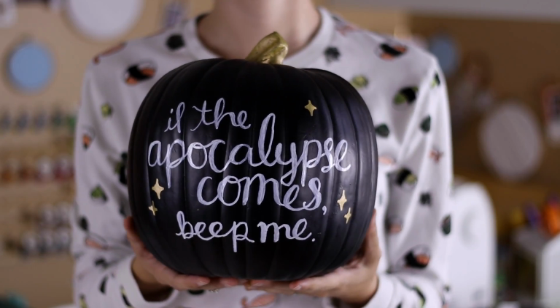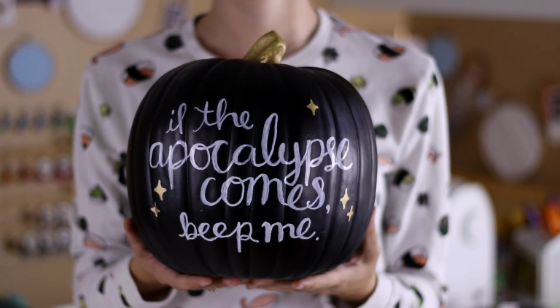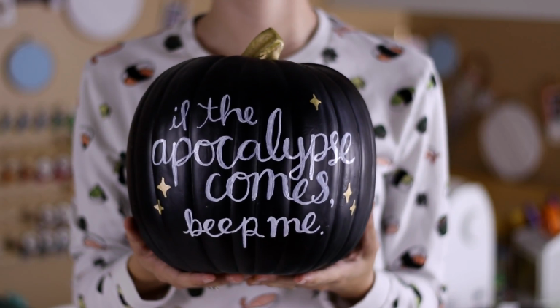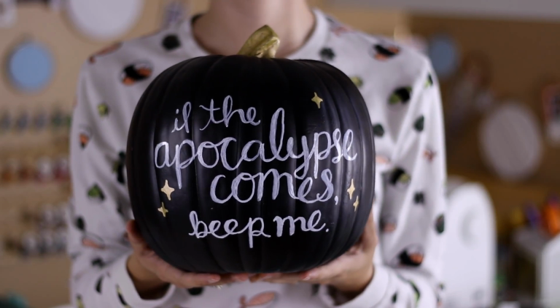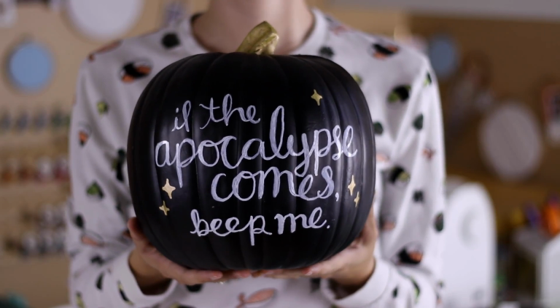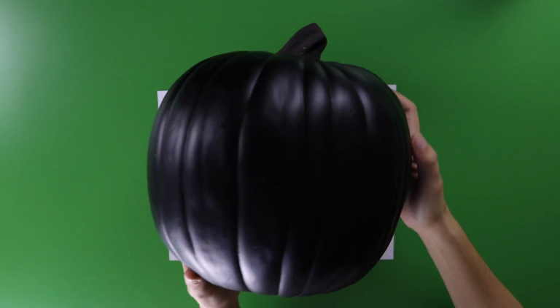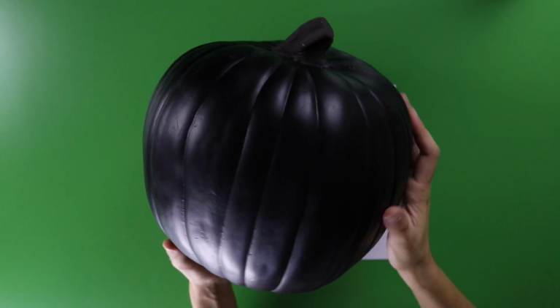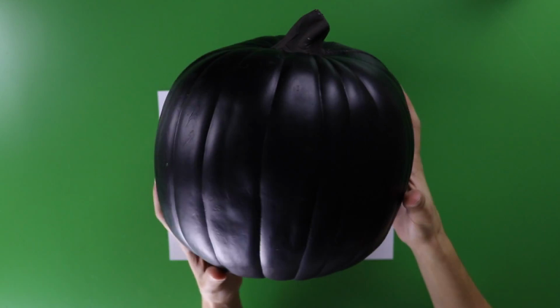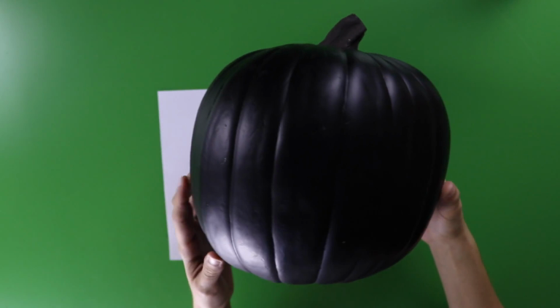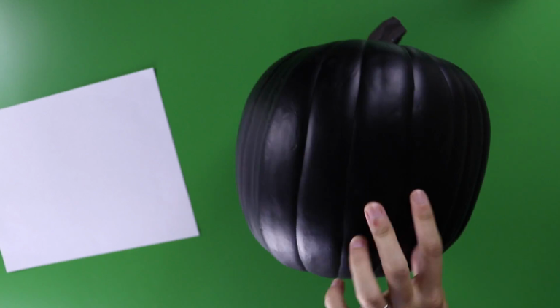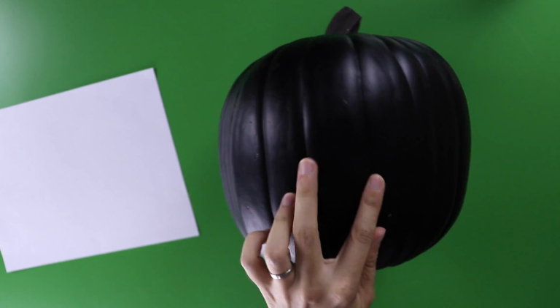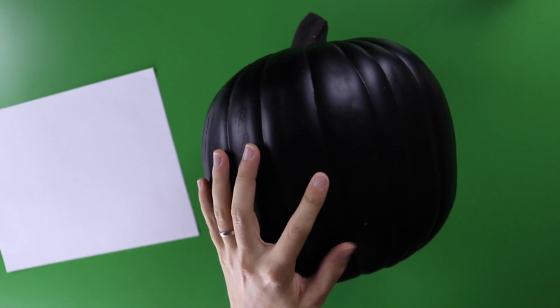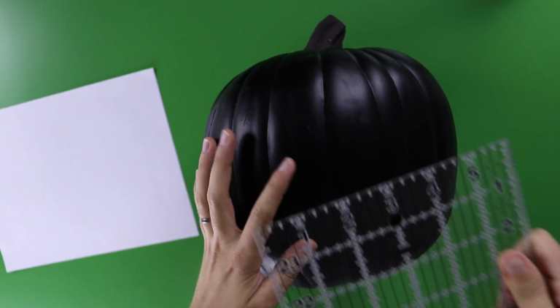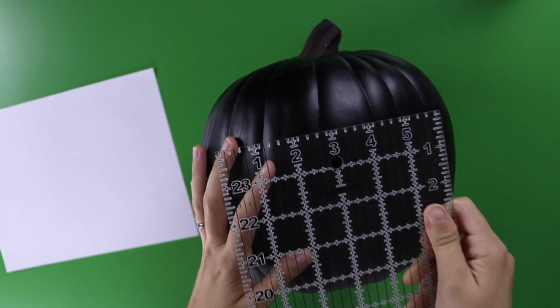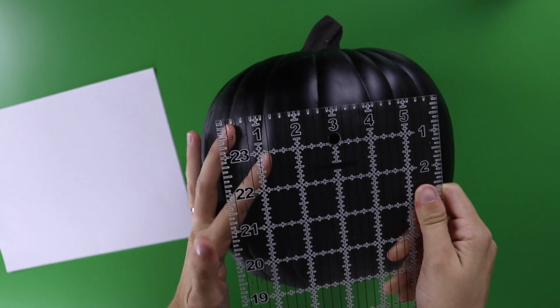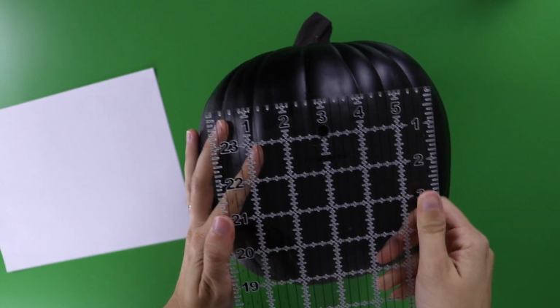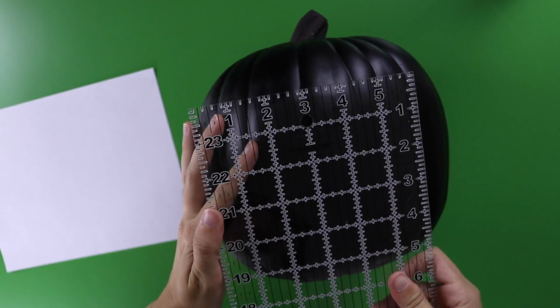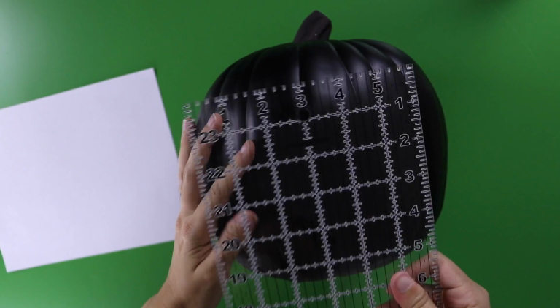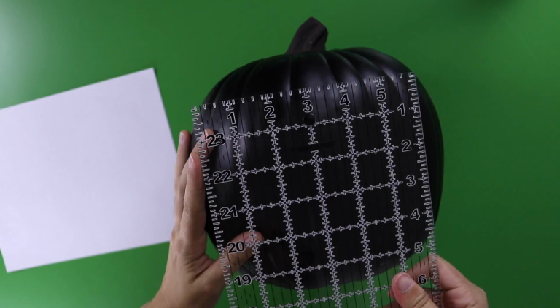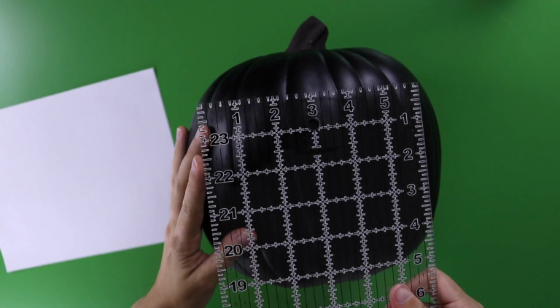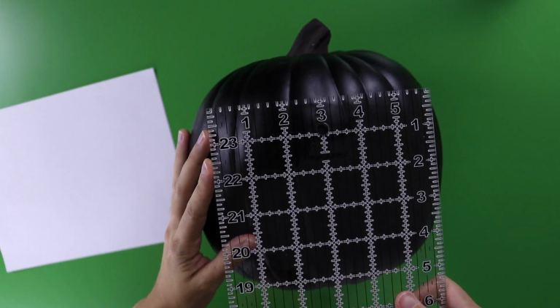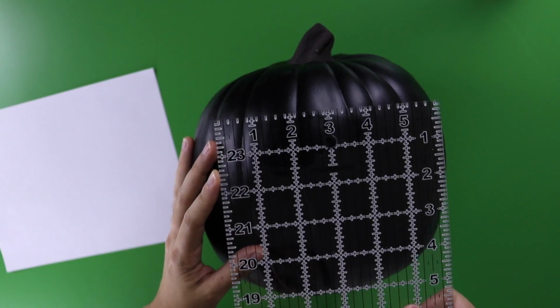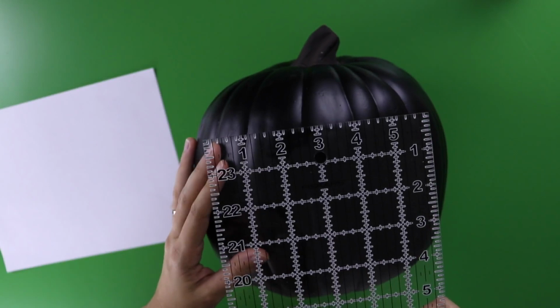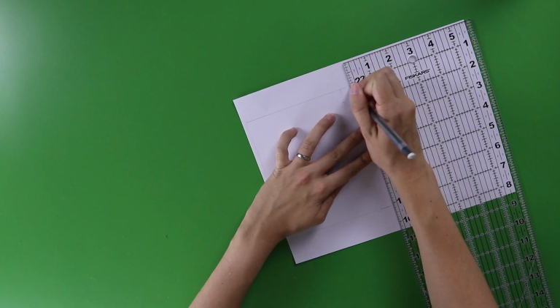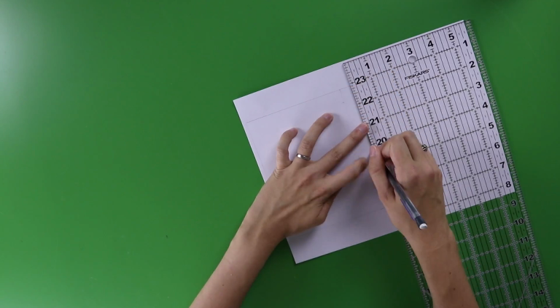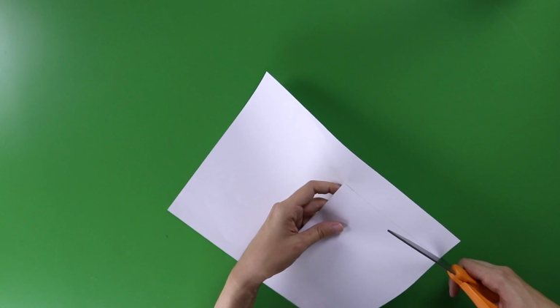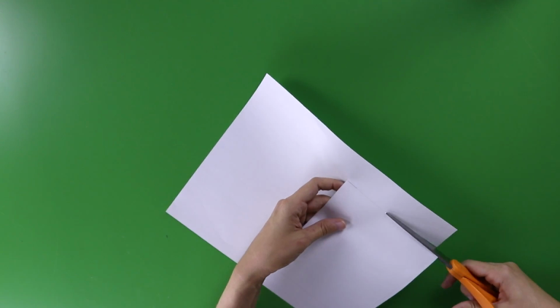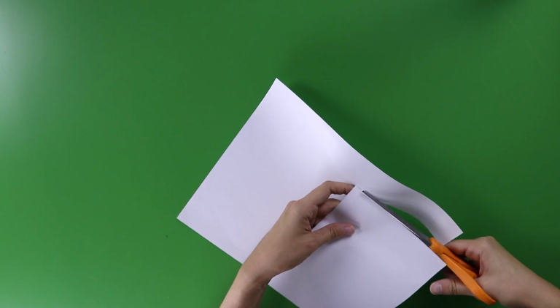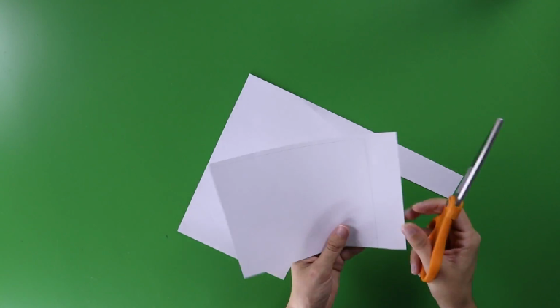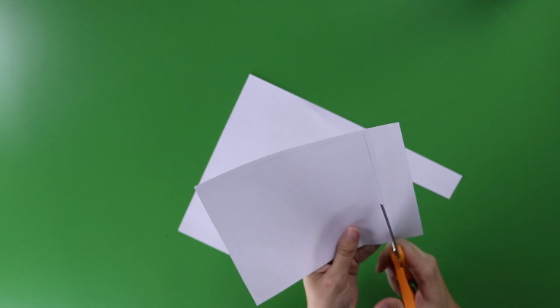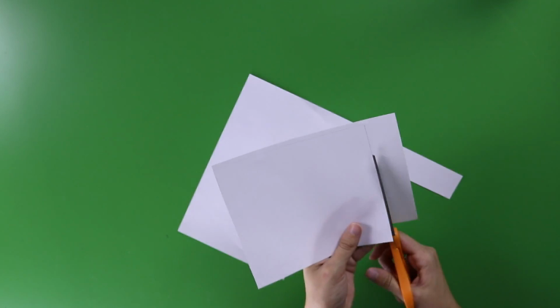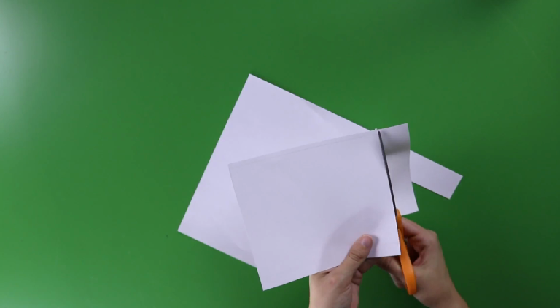I picked out this black faux pumpkin from the craft store, but of course you could paint a real pumpkin black if you wanted to. Use a ruler to figure out the basic dimensions of the front of the pumpkin where you want the design to go, then cut a piece of scrap paper to fit that size so you can plan out your design.